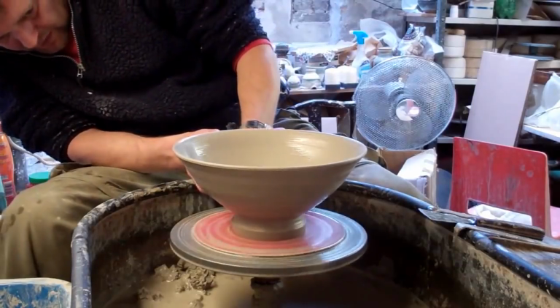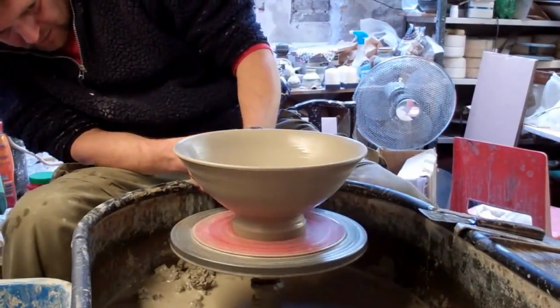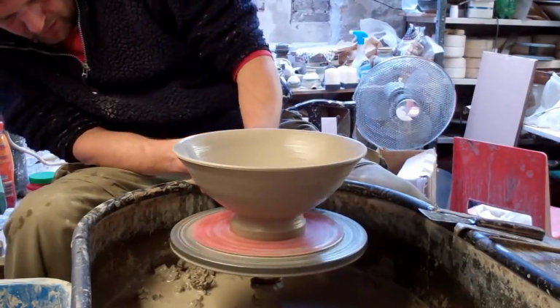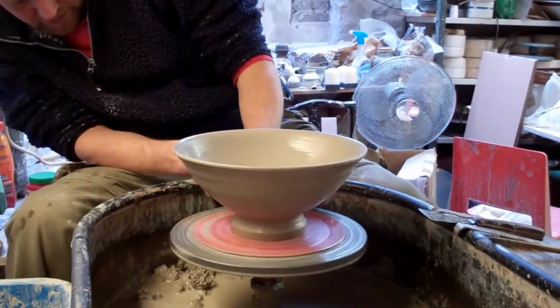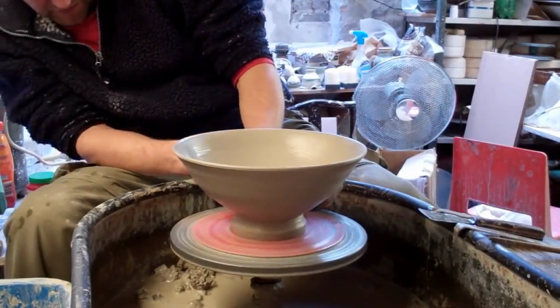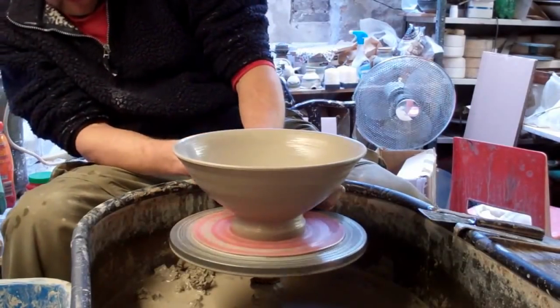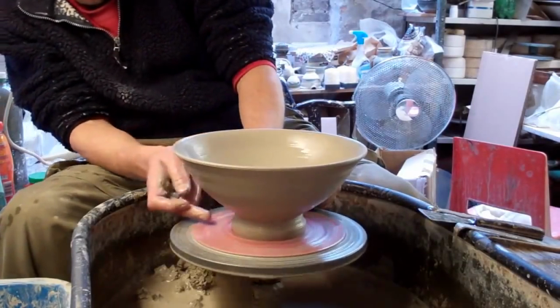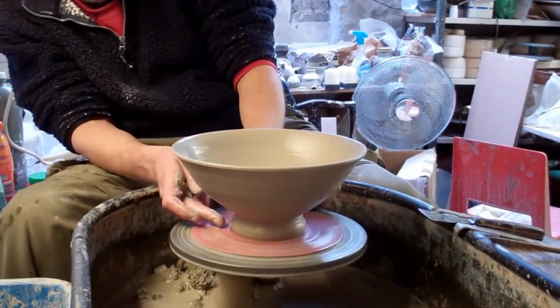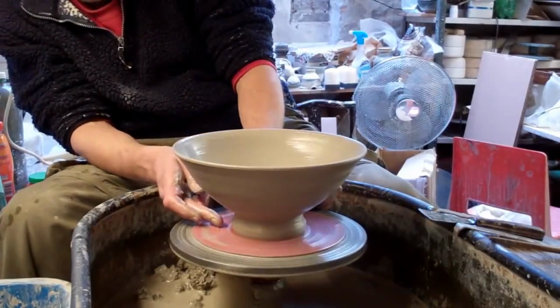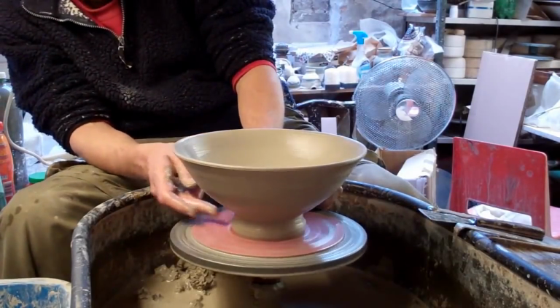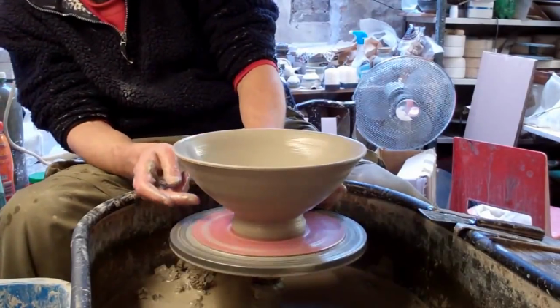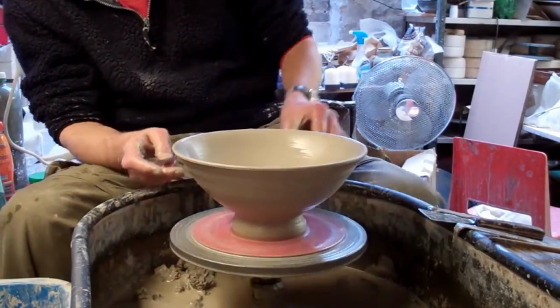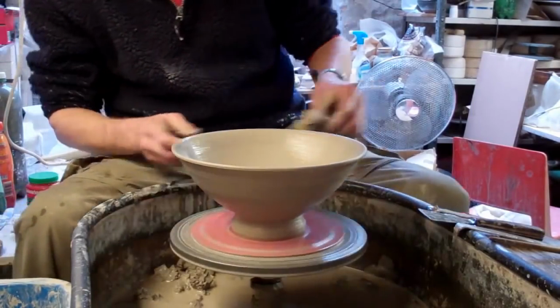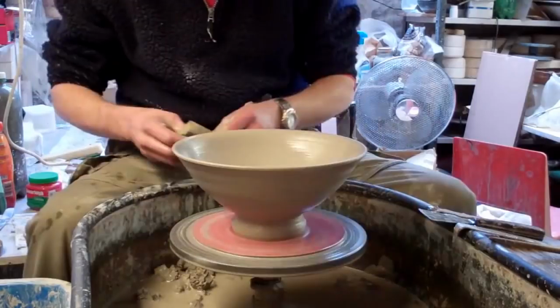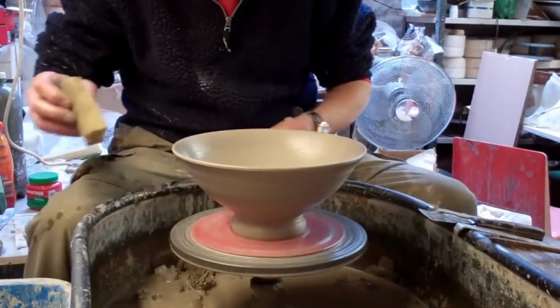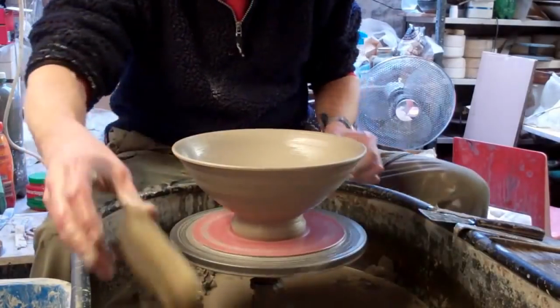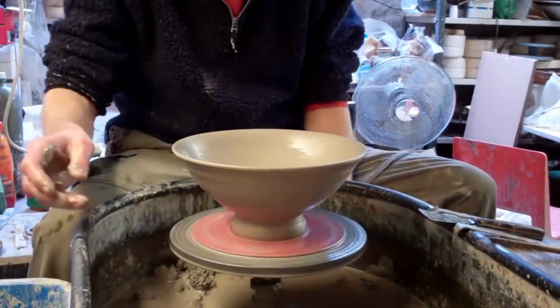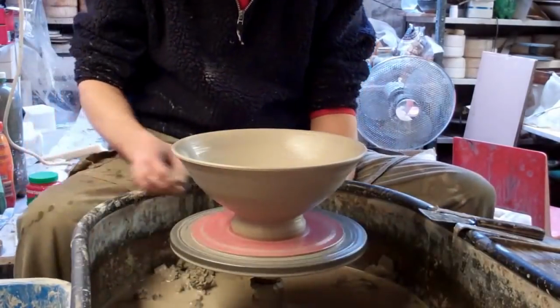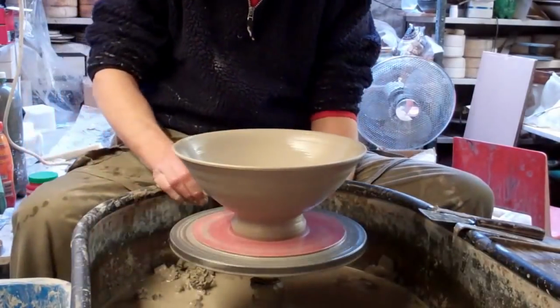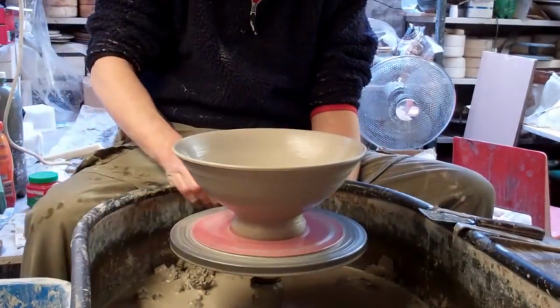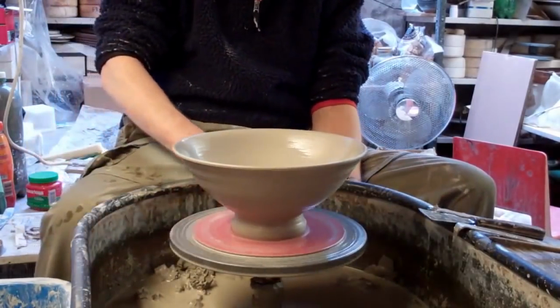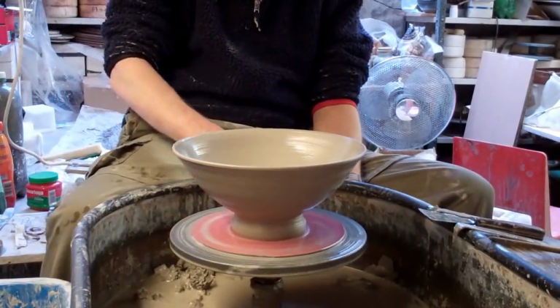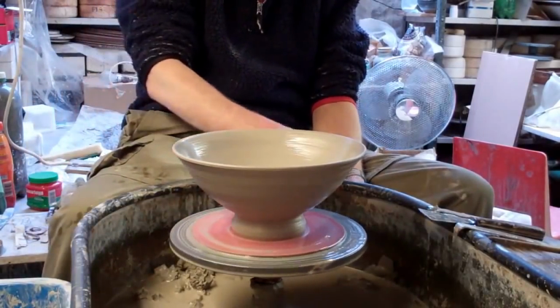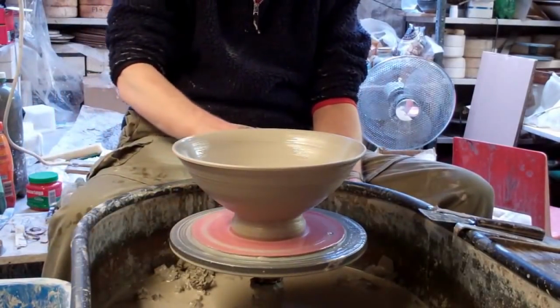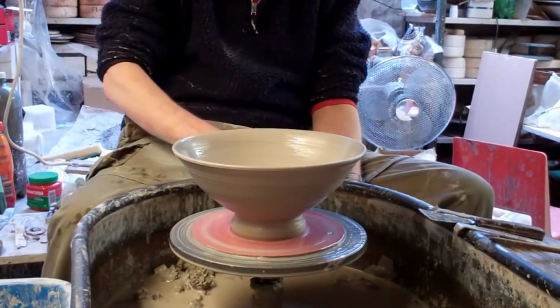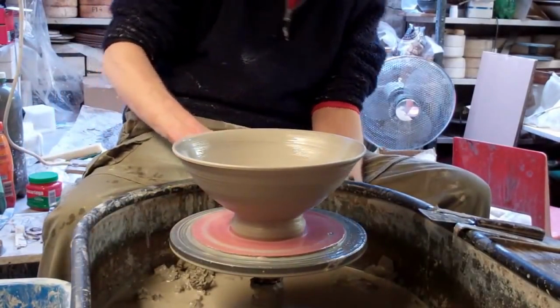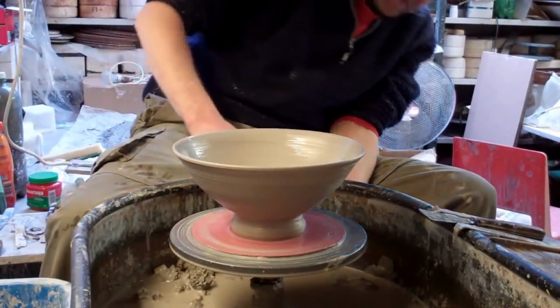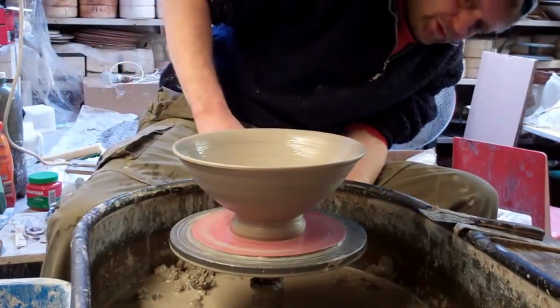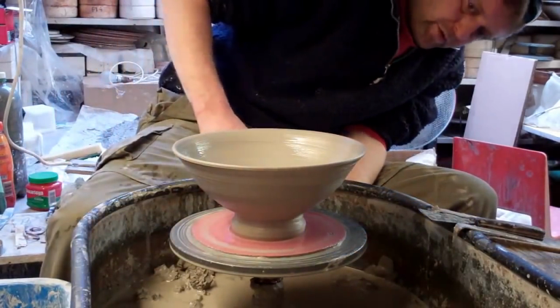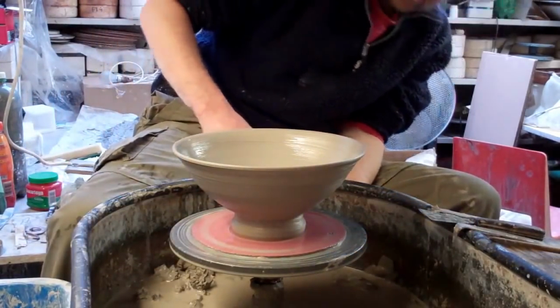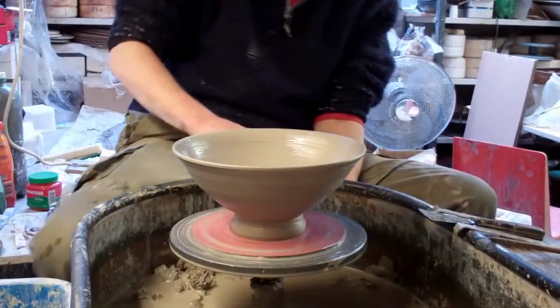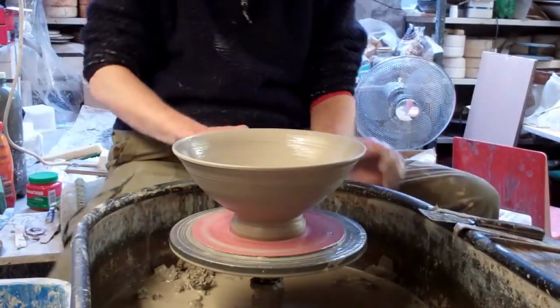So tomorrow, when it's drier, I'll just trim the foot to a nicer shape. That's about it for now — a simple sort of fruit bowl, salad bowl.